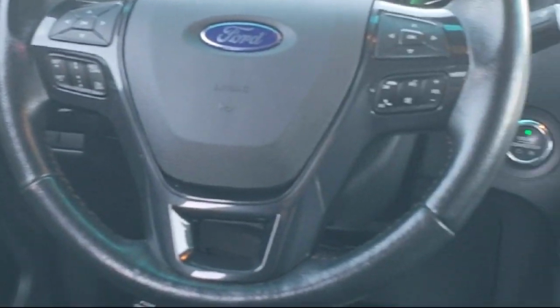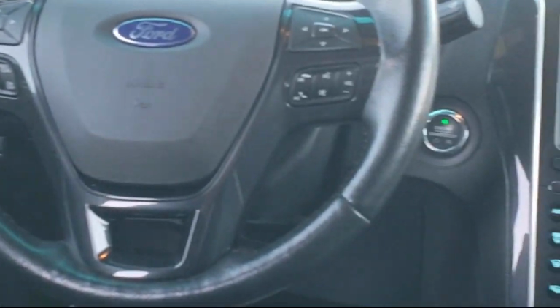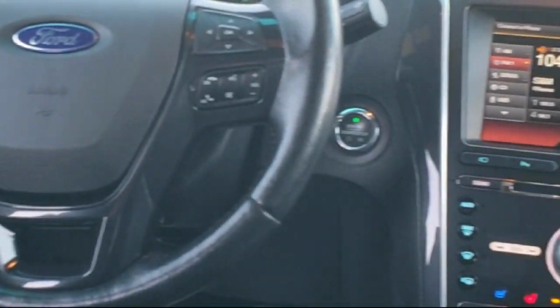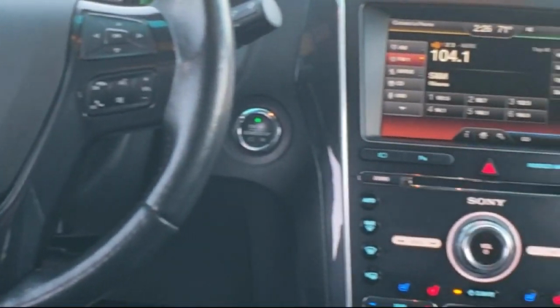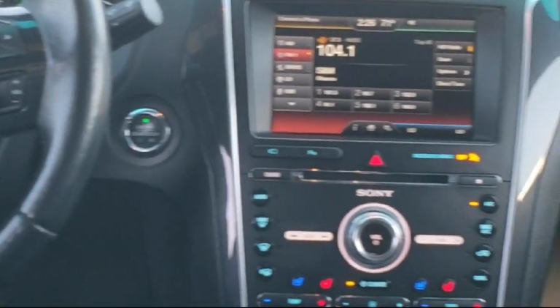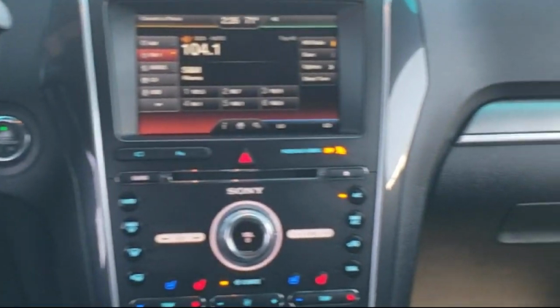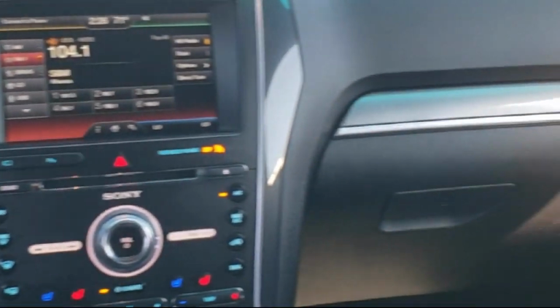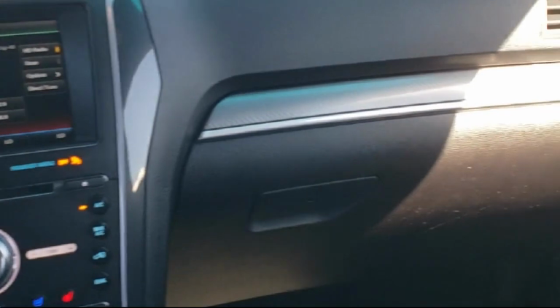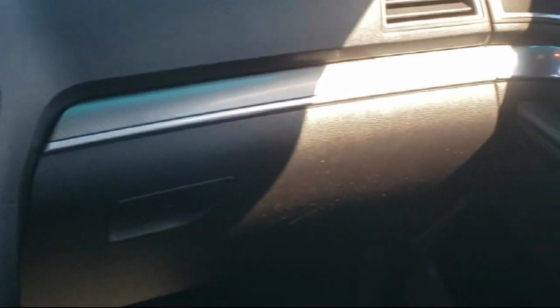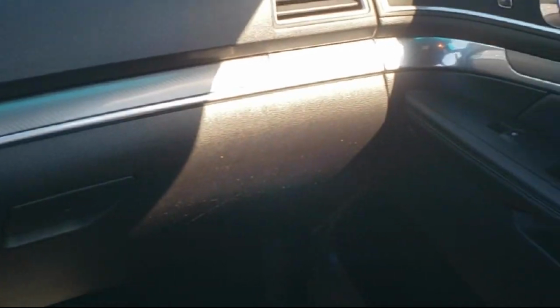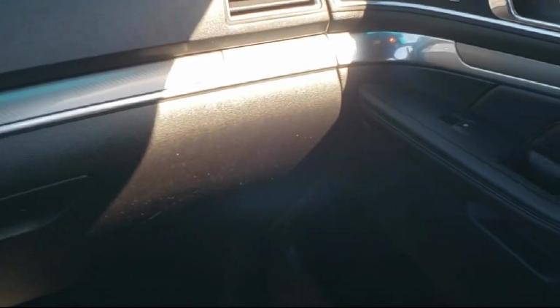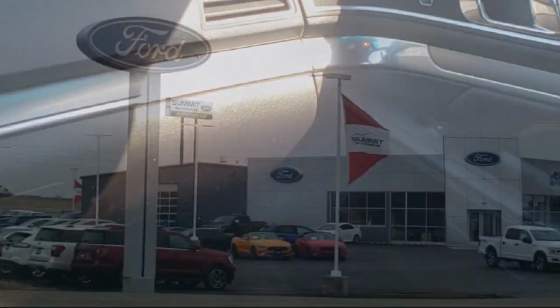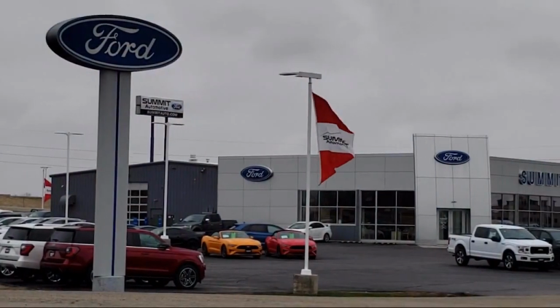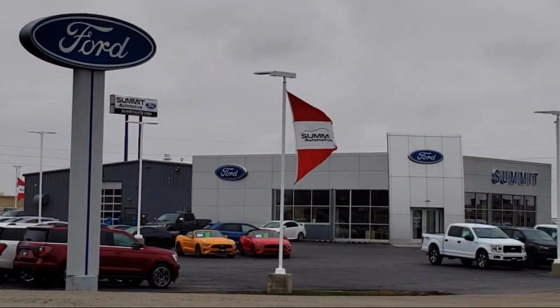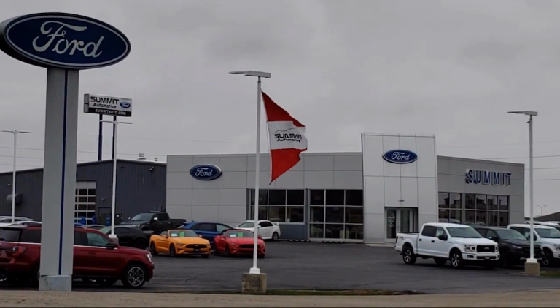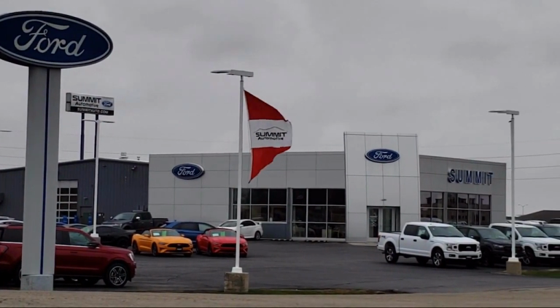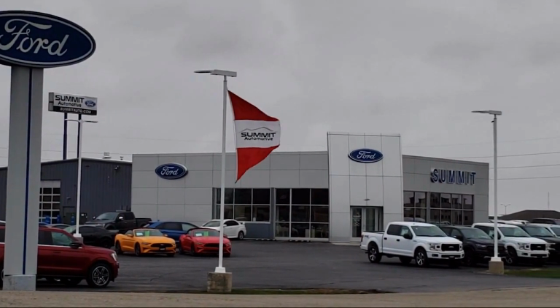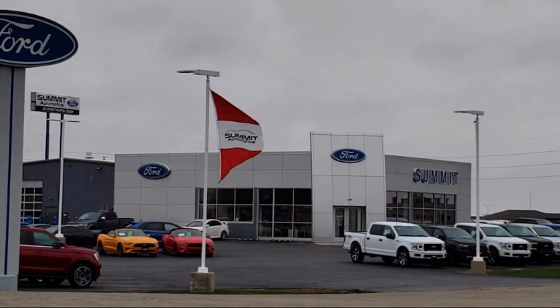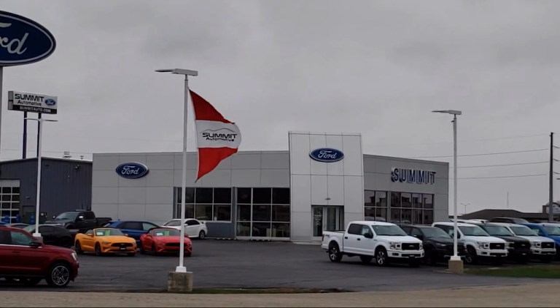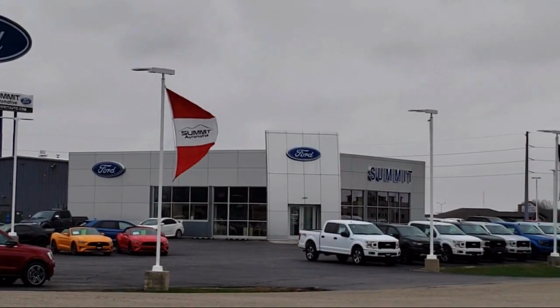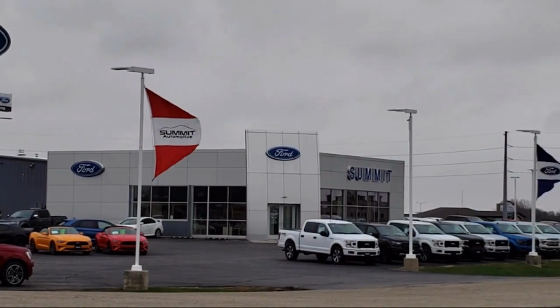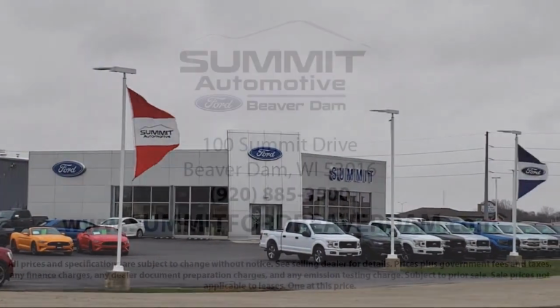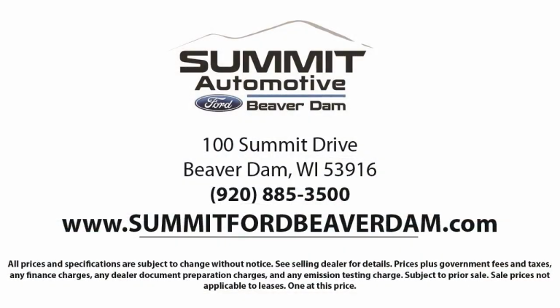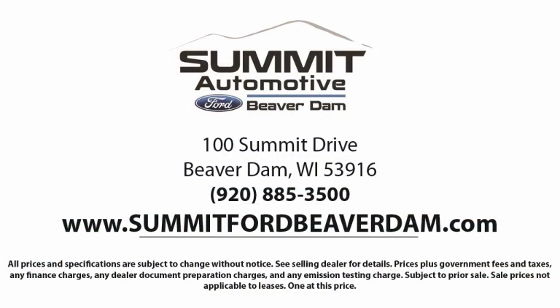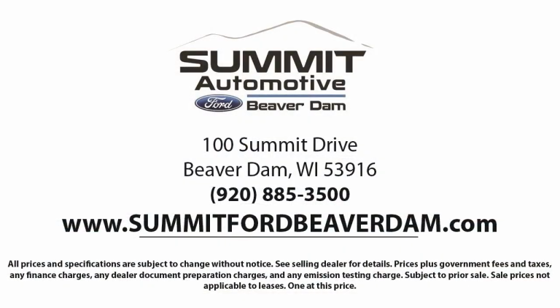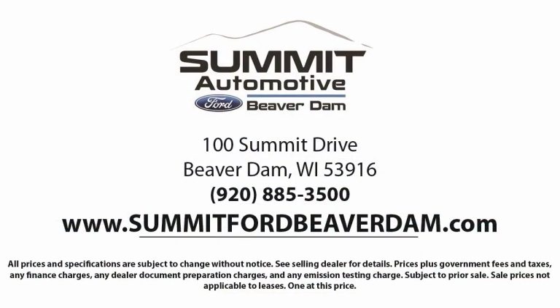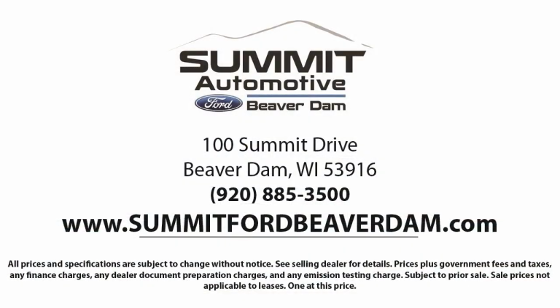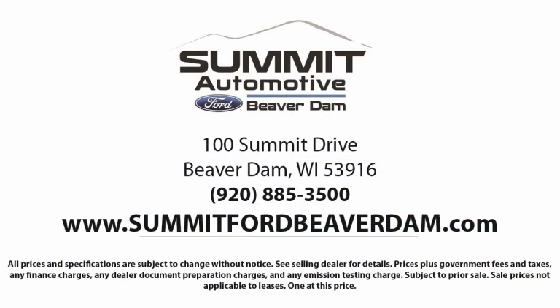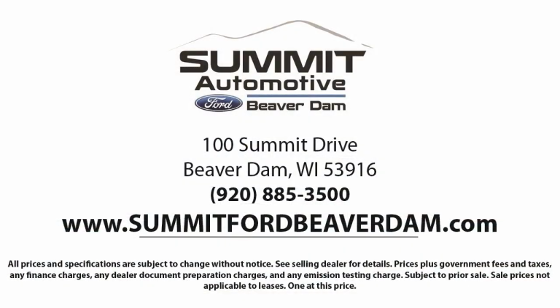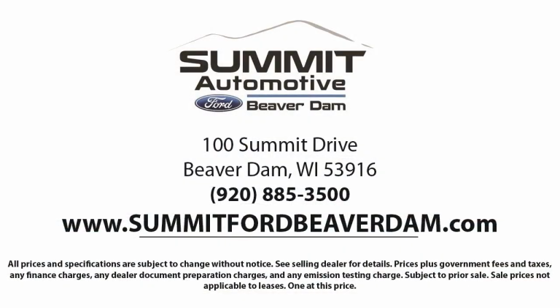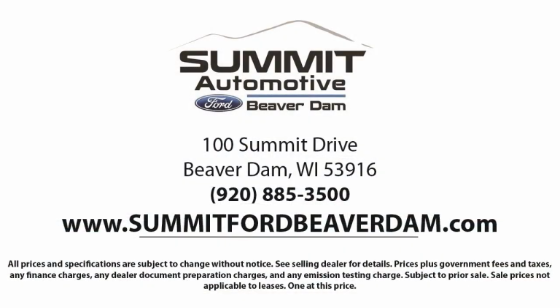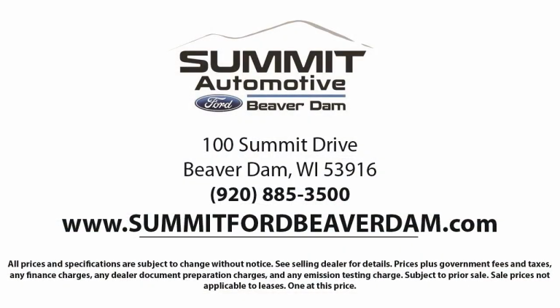Our friendly and knowledgeable staff is here to ensure you get exactly what you want in your new vehicle. Here at Summit Ford, we always strive to deliver a first-class car shopping experience and we'll show you how much you mean to us as our valued customer.